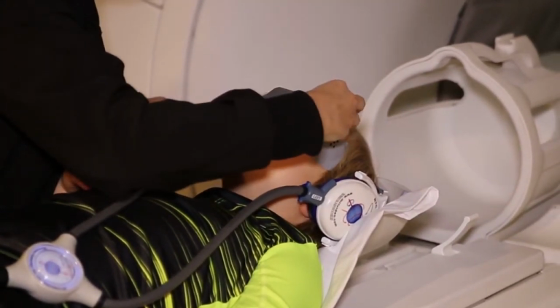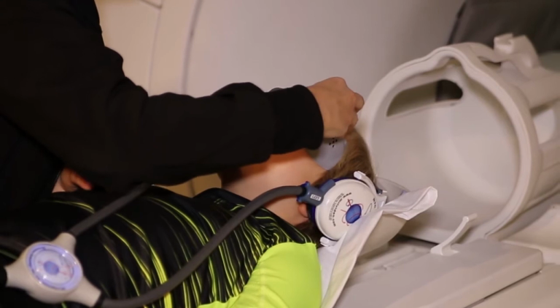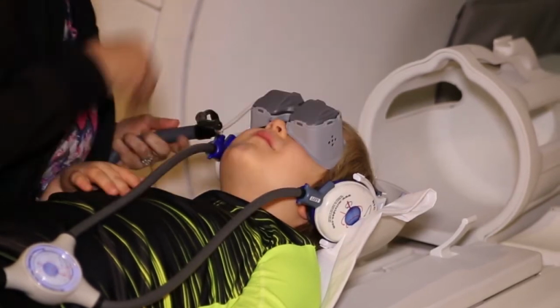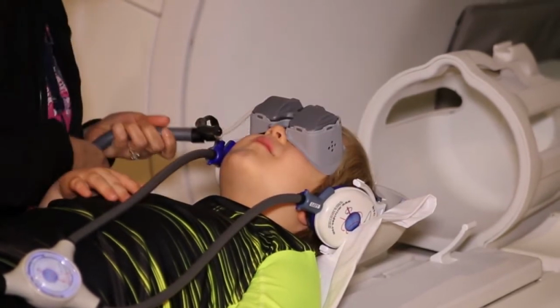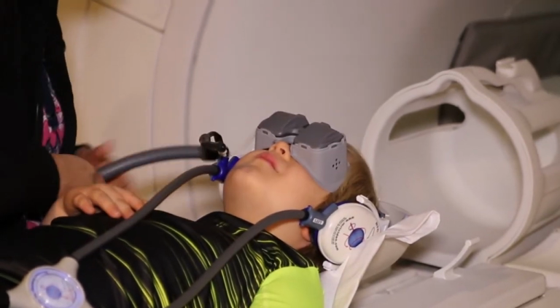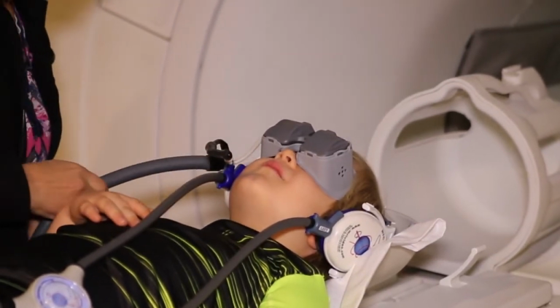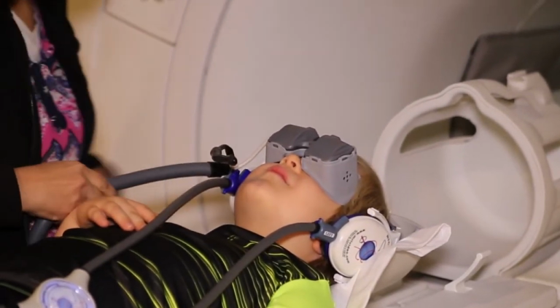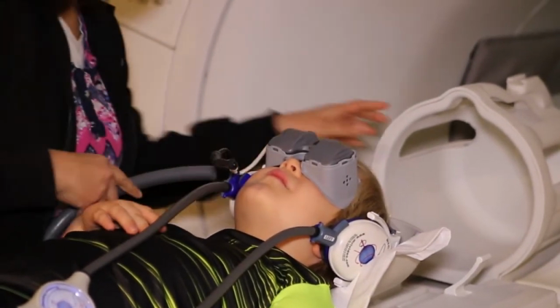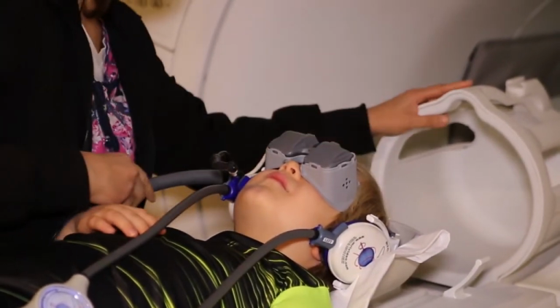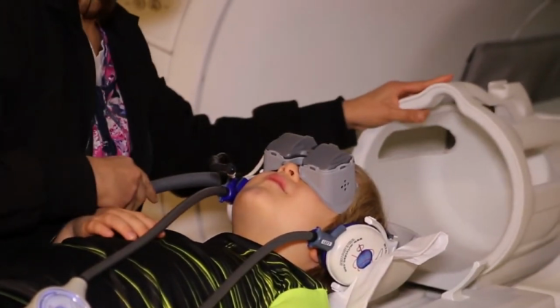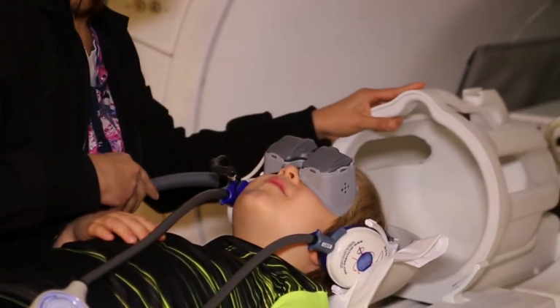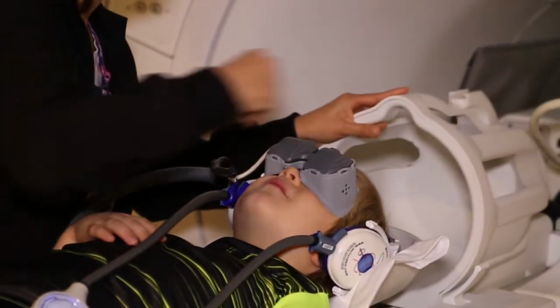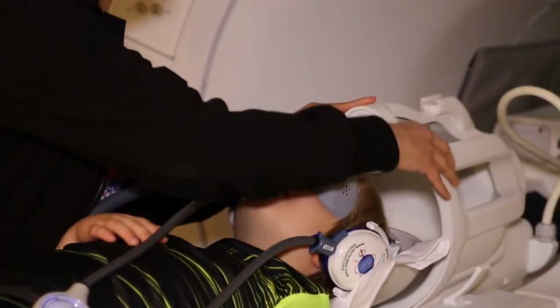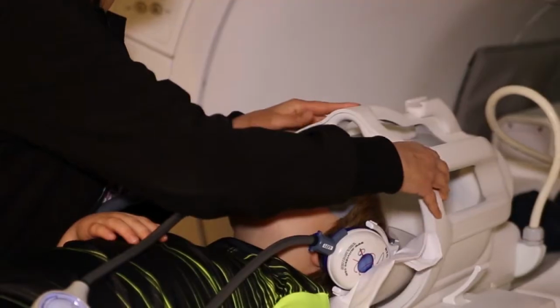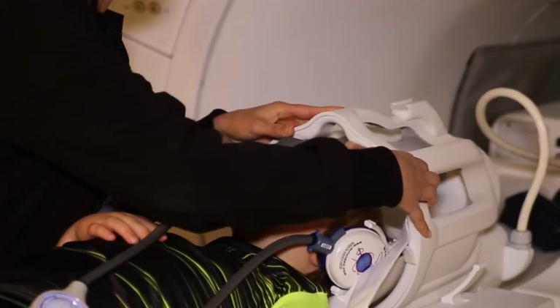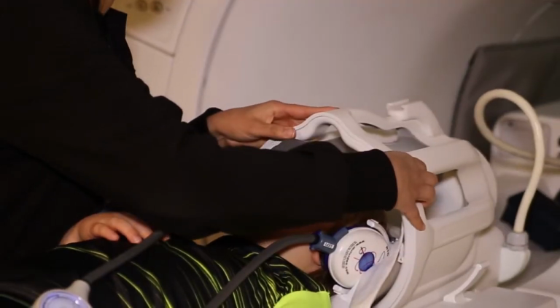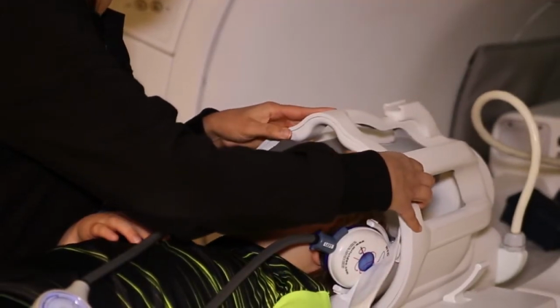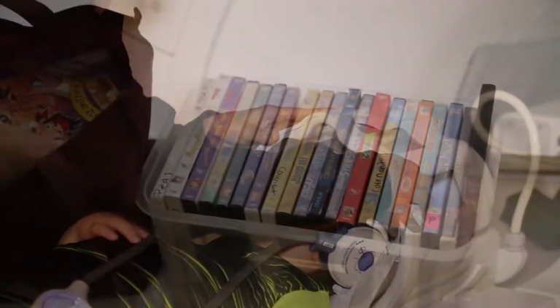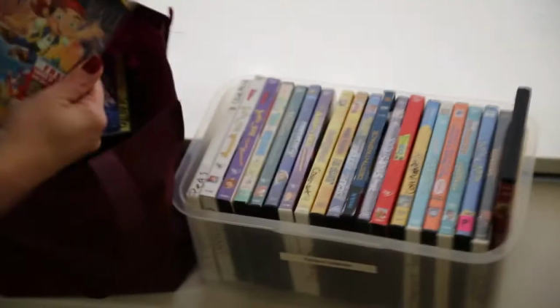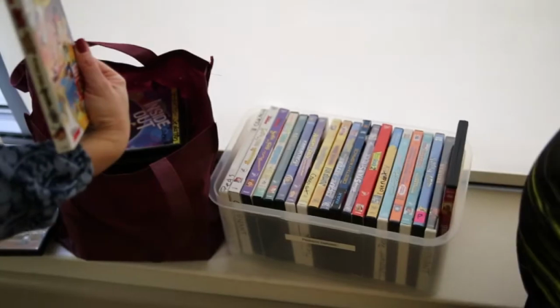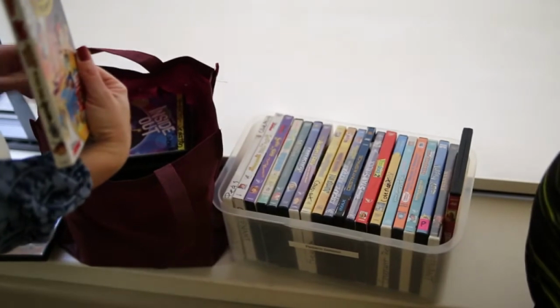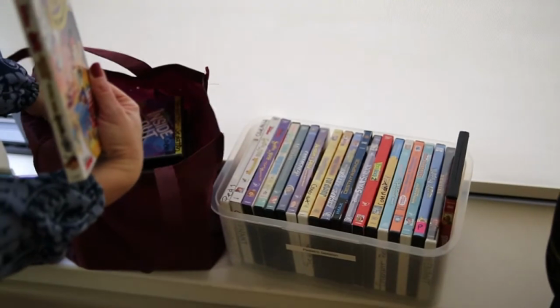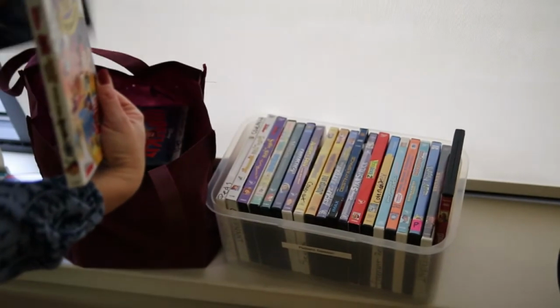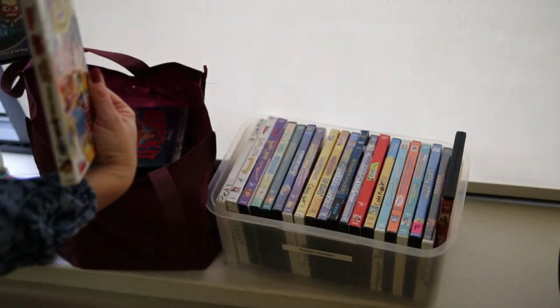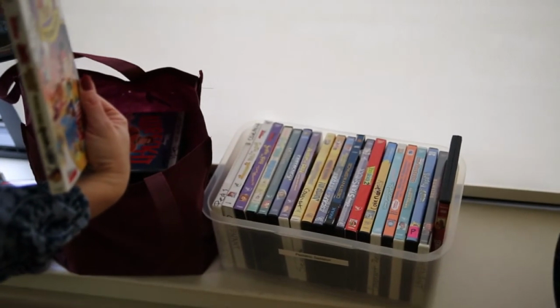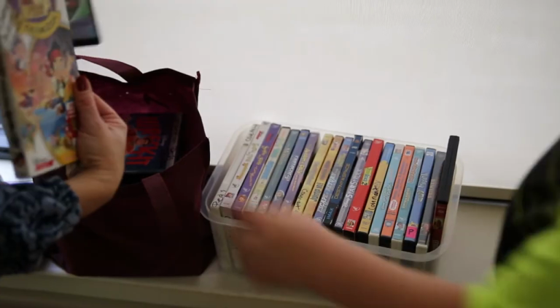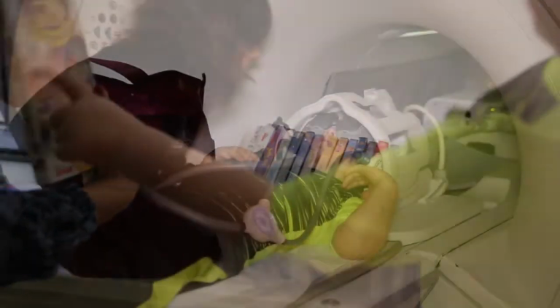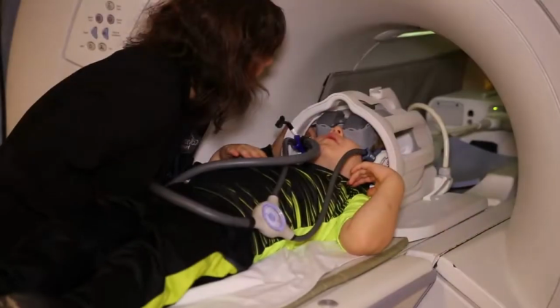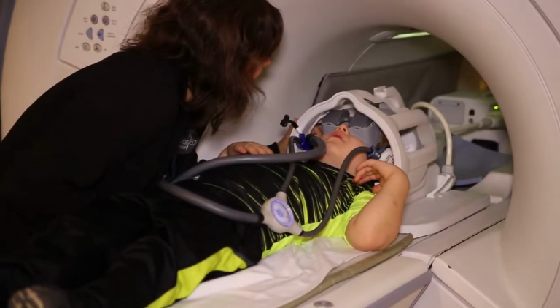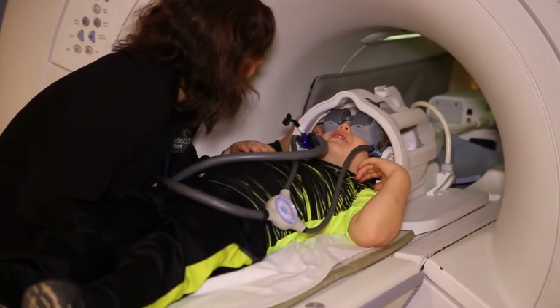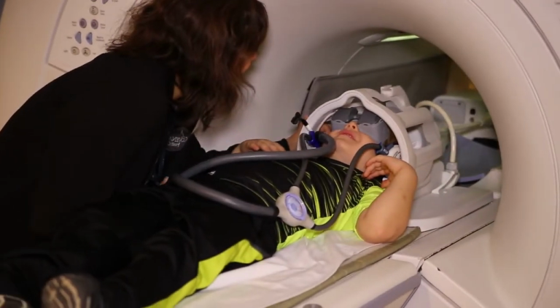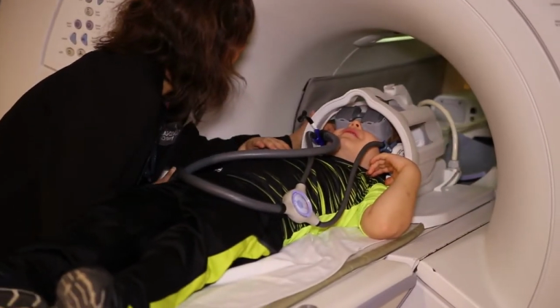It's nothing to be afraid of. If you want, you can even watch your favorite movie — just bring the DVD or your favorite music CD along with you. We even have some cool movies here if you want to watch one. You might want it to be short, though, because you won't be here very long.